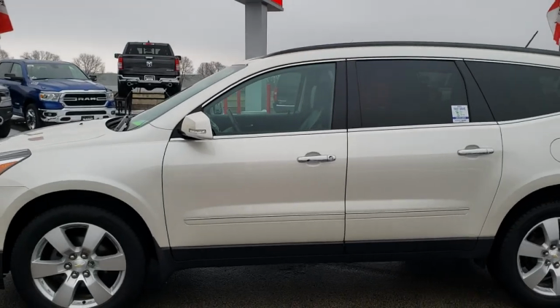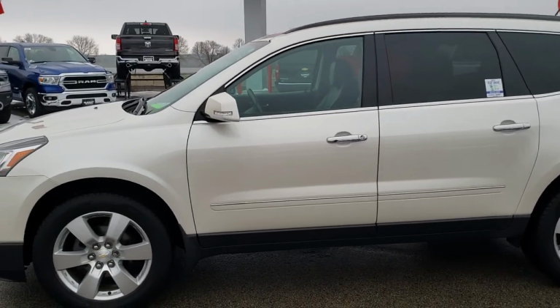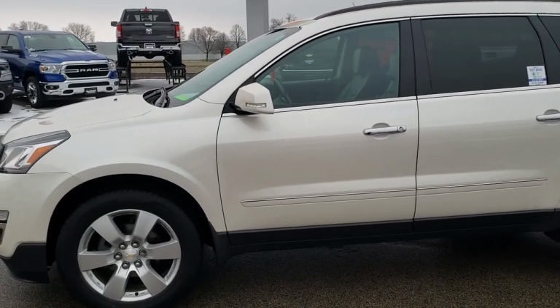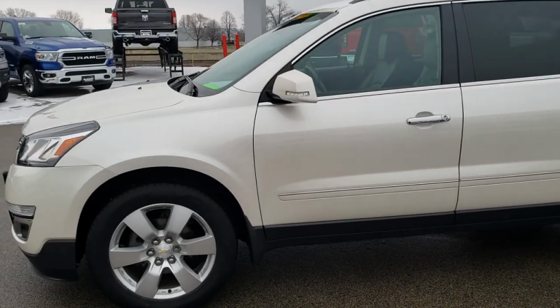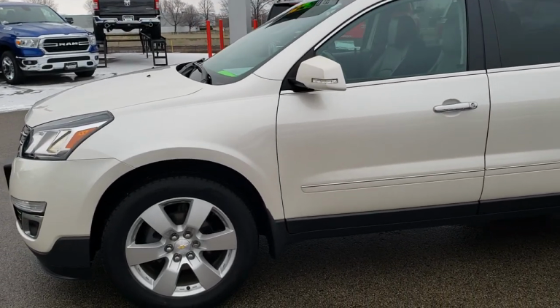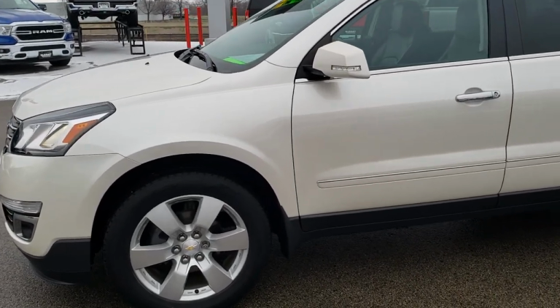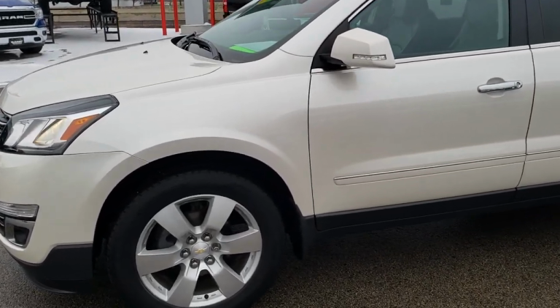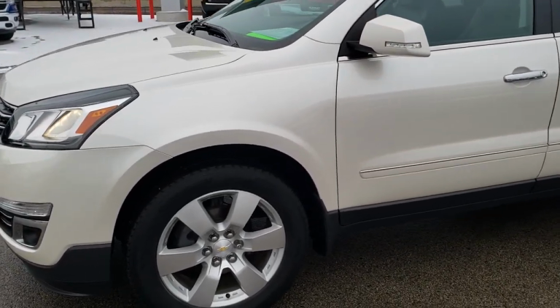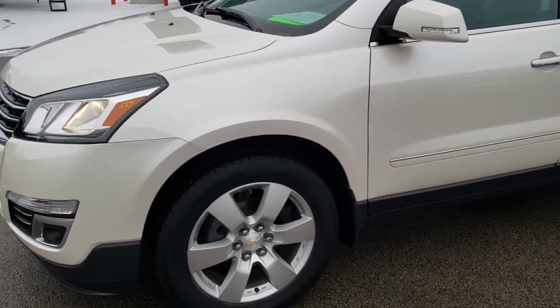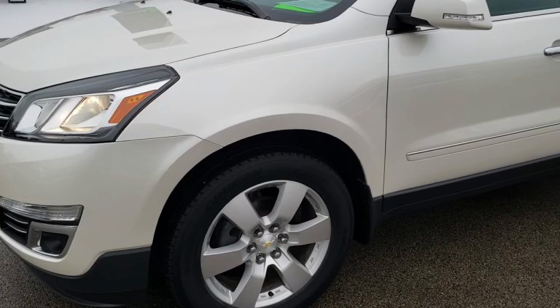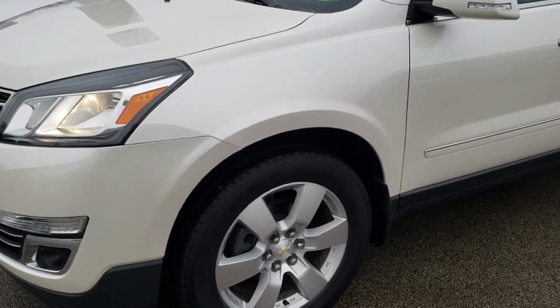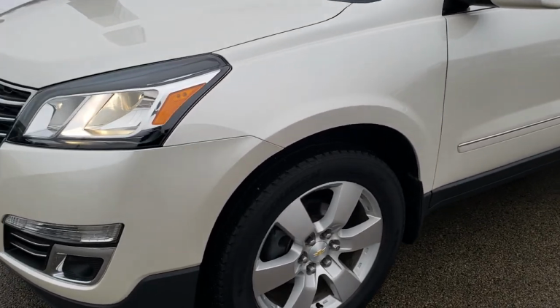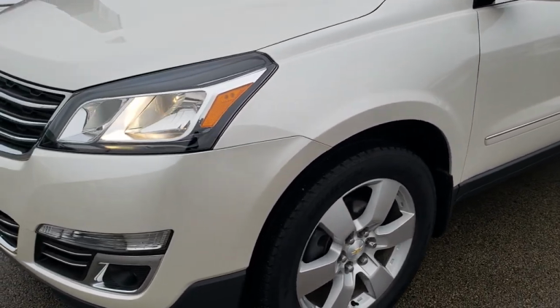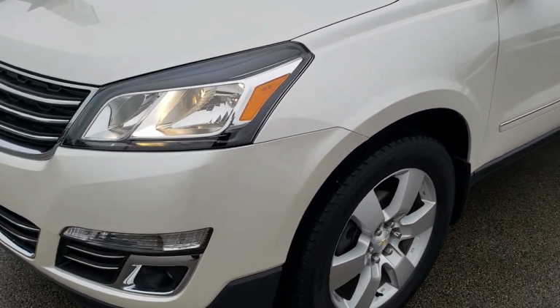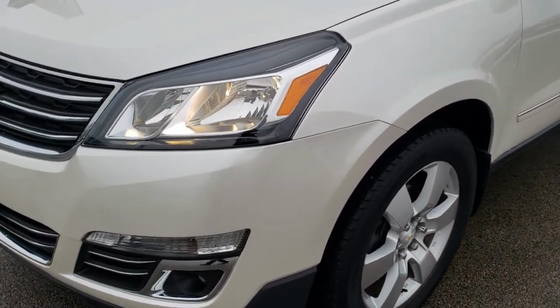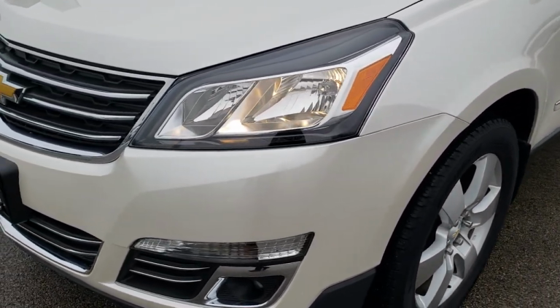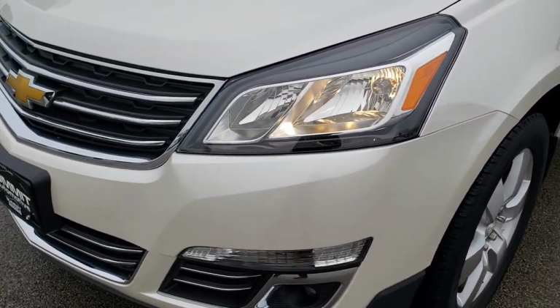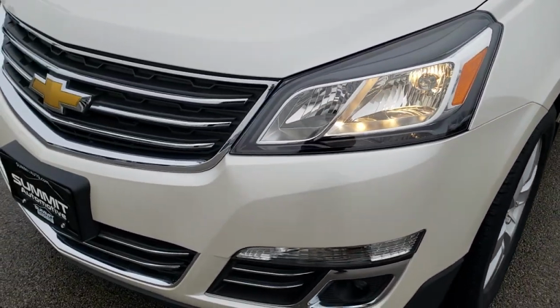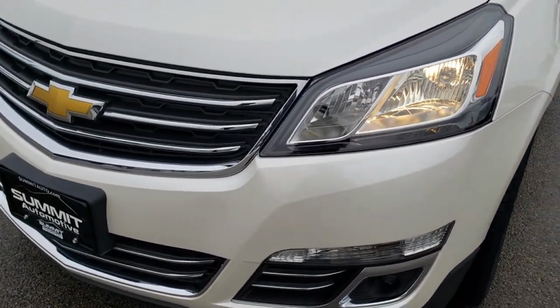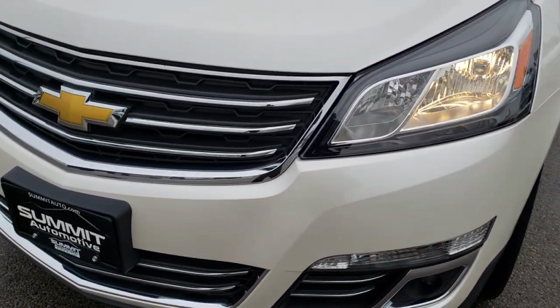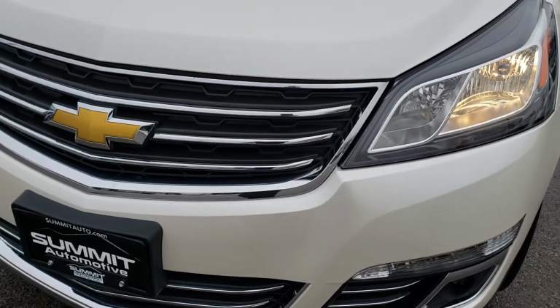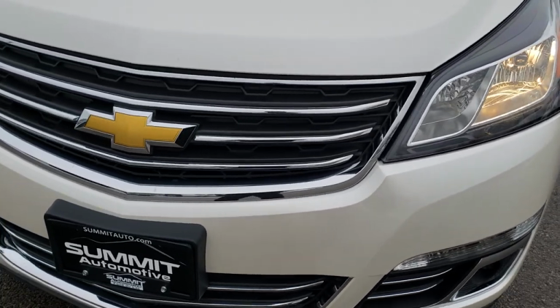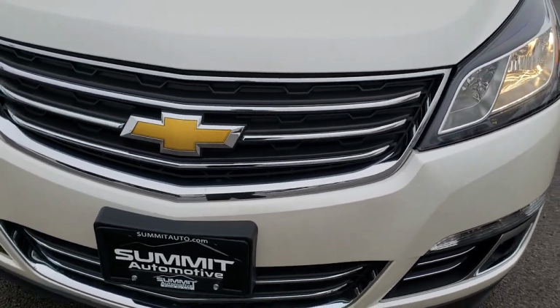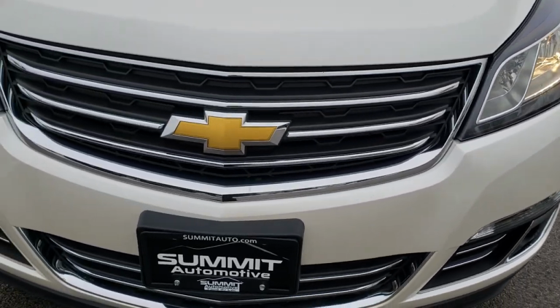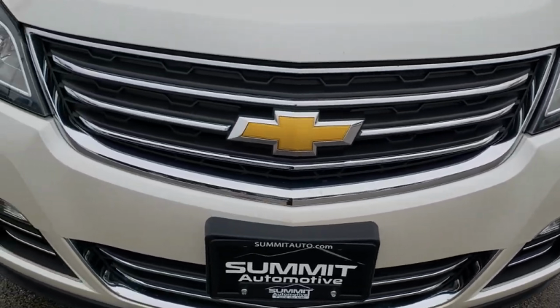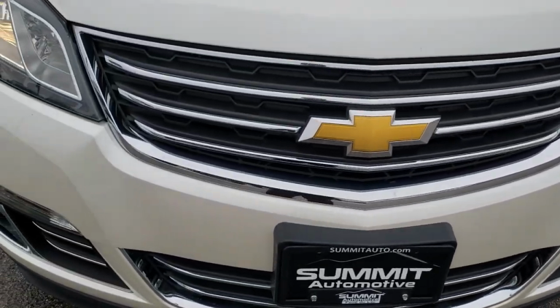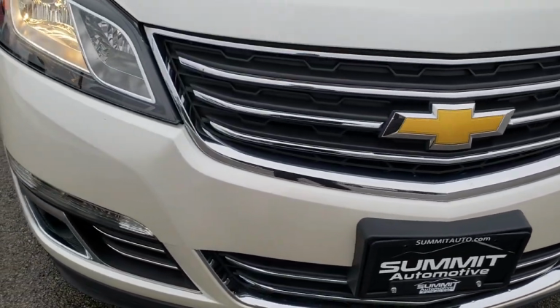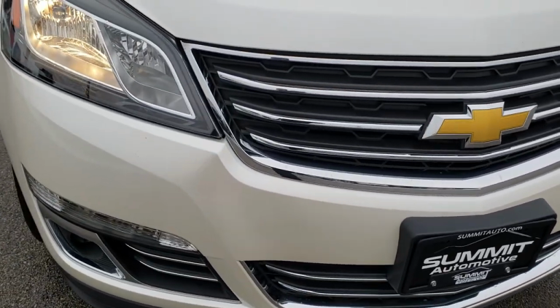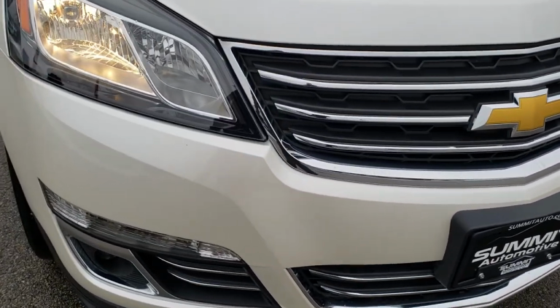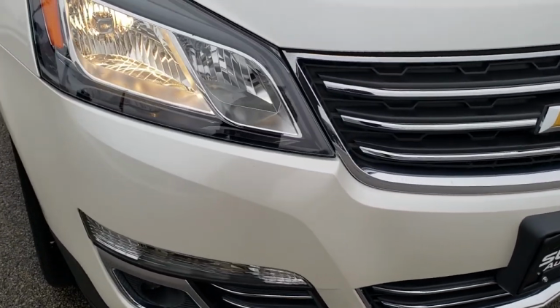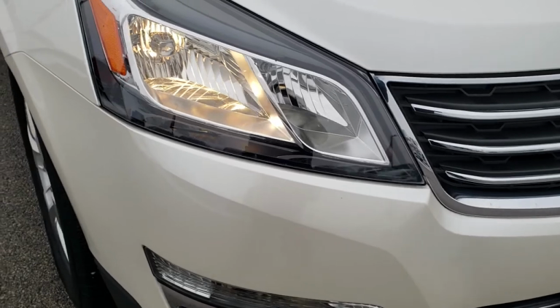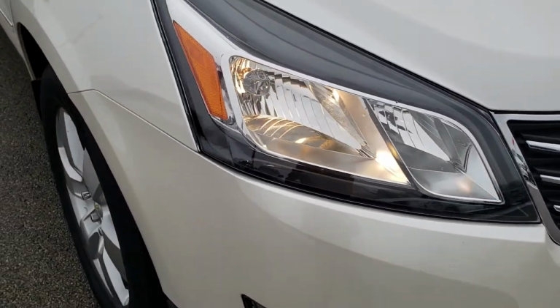This is stock number AT289B. We are here at Summit Automotive in Fond du Lac, Wisconsin, your new and used SUV headquarters. Today we are checking out this super clean 2014 Chevy Traverse.